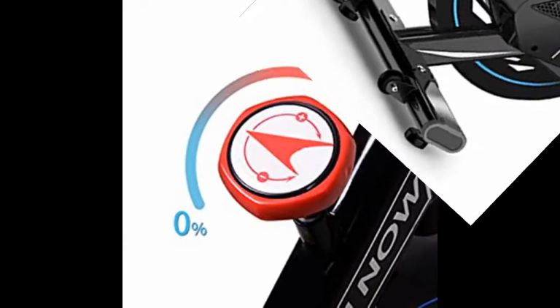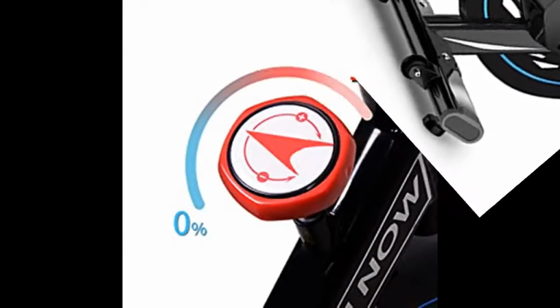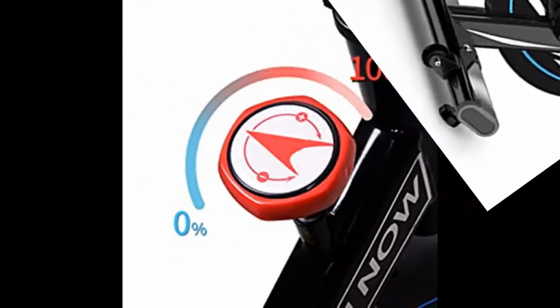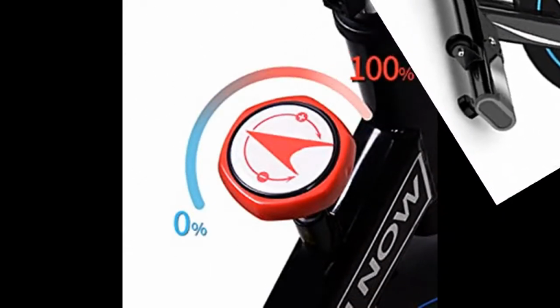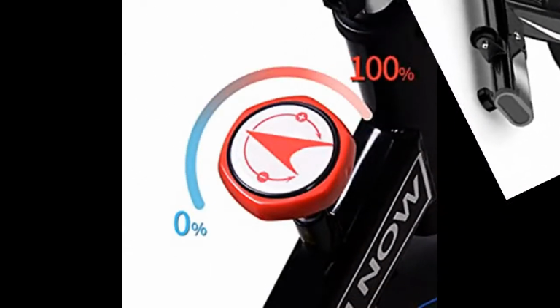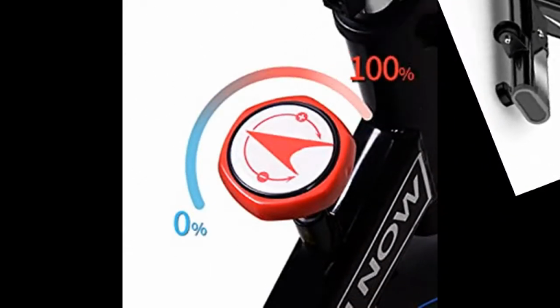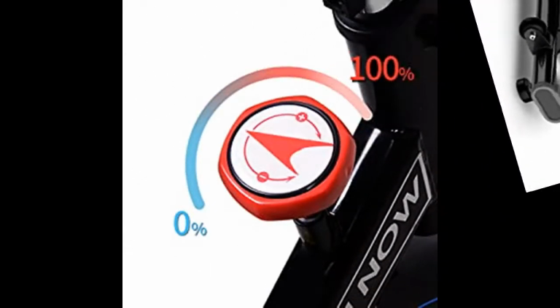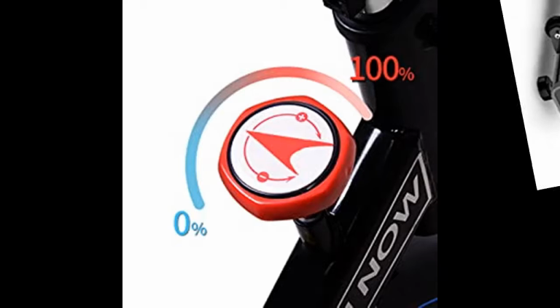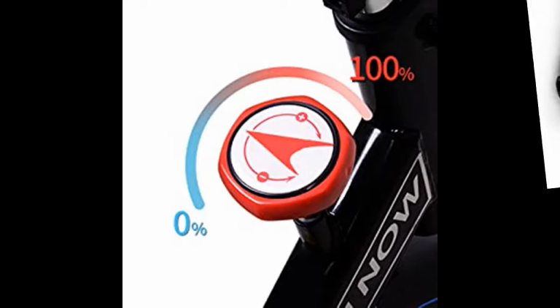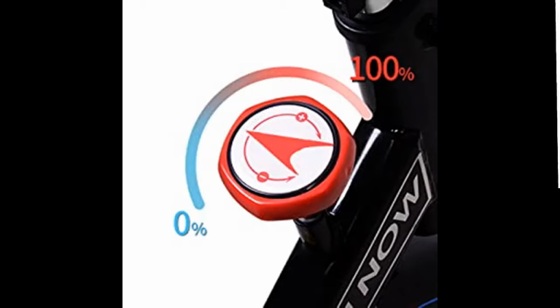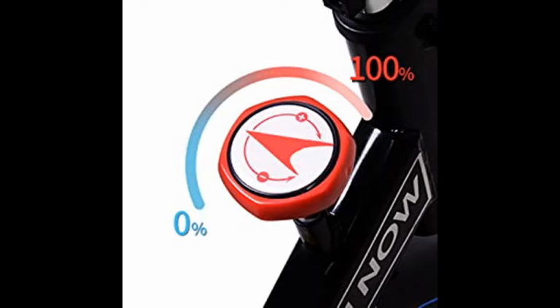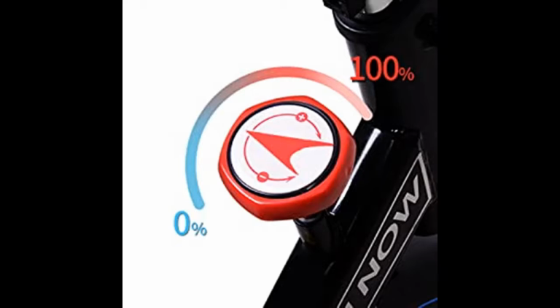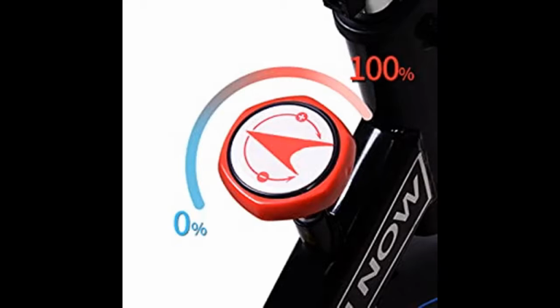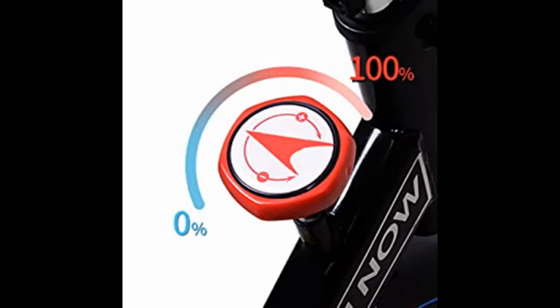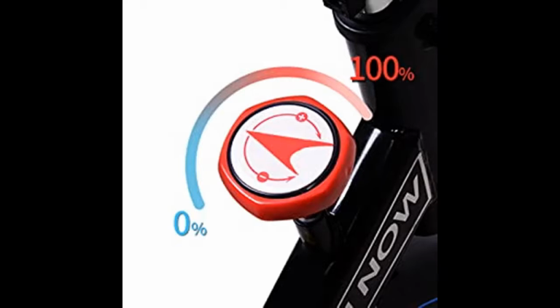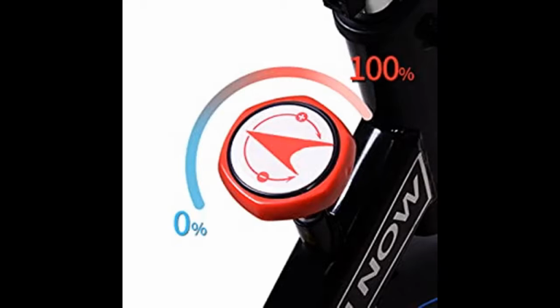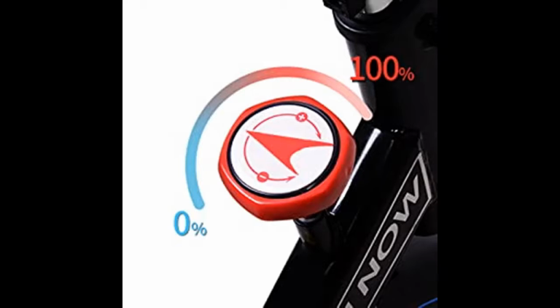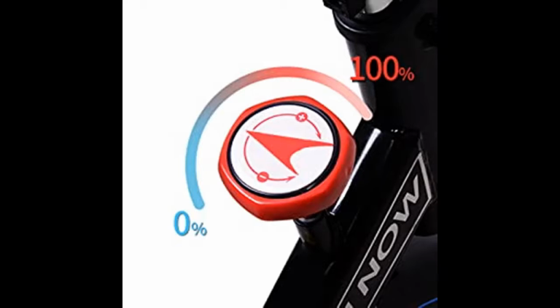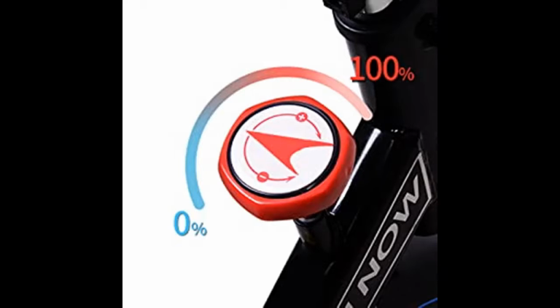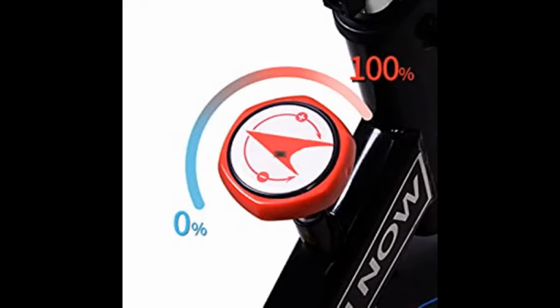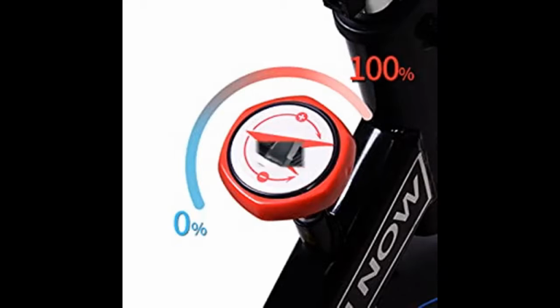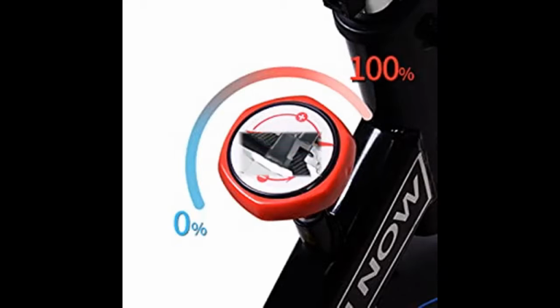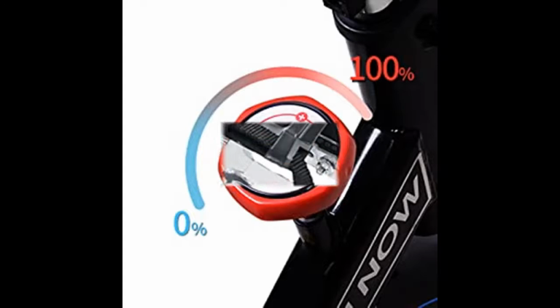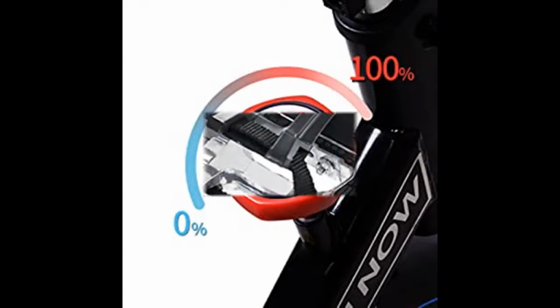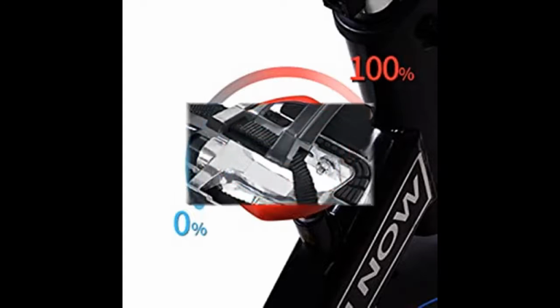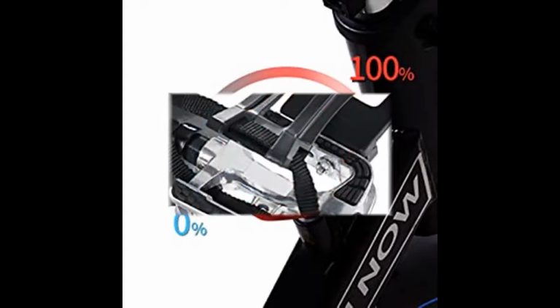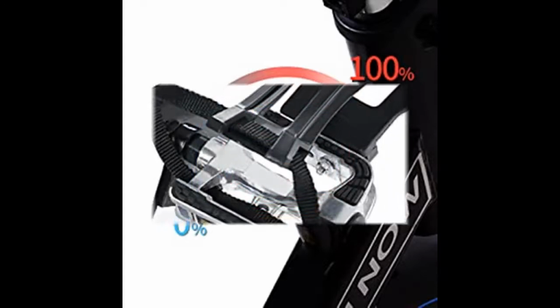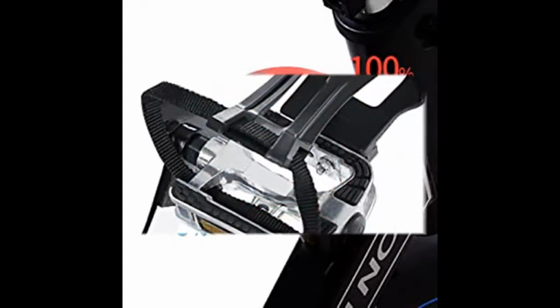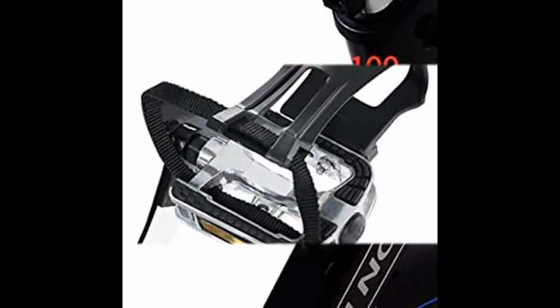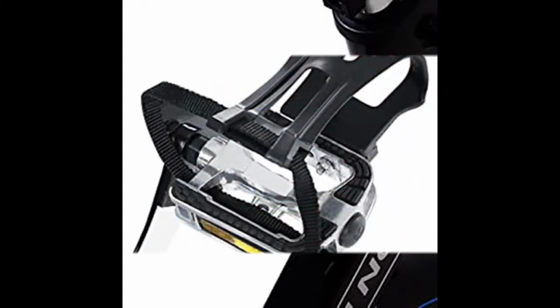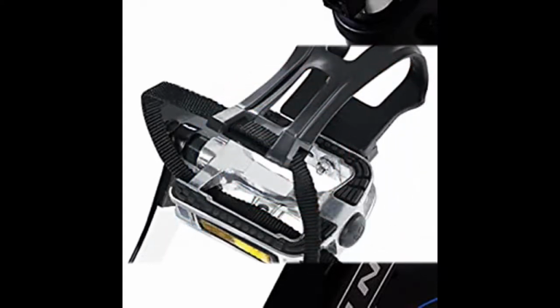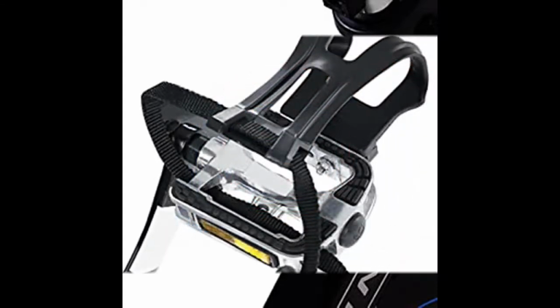Virtually no maintenance is needed. Micro-adjustable resistance creates an unbelievably smooth ride, offering multiple levels of riding for enthusiasts of all levels, thanks to the belt drive mechanism.